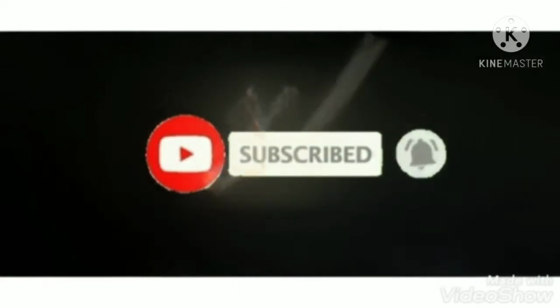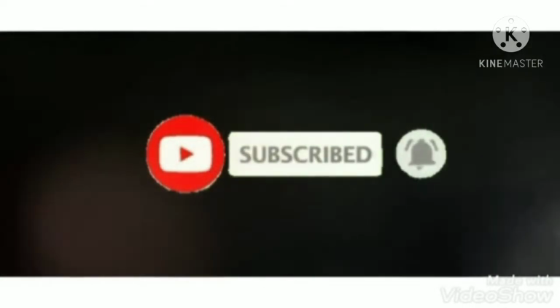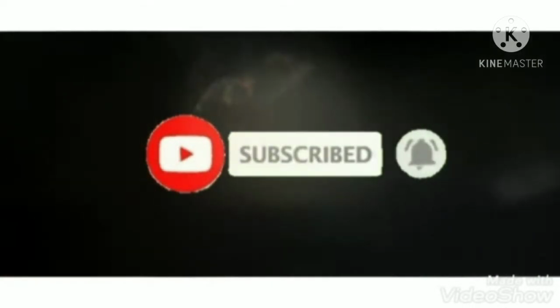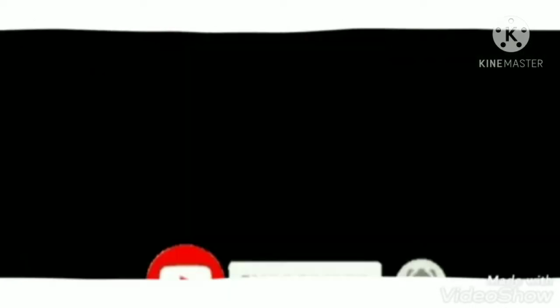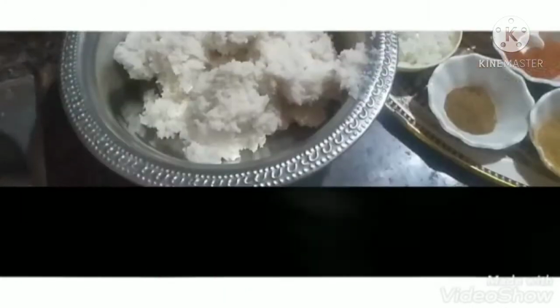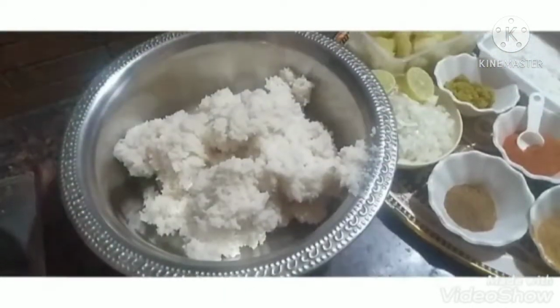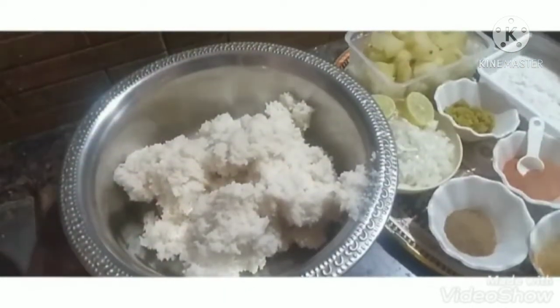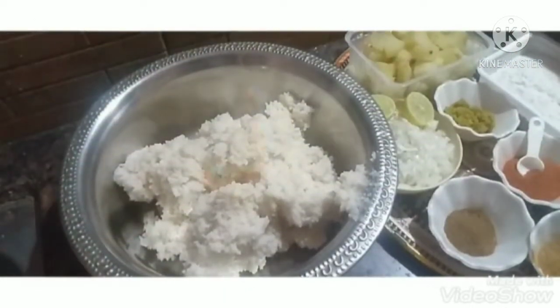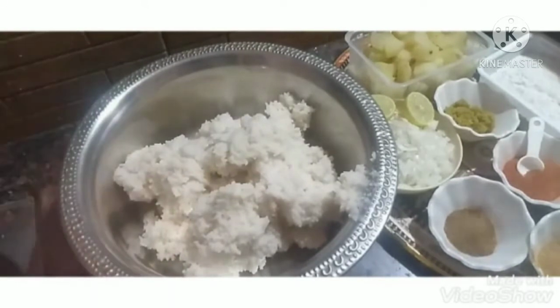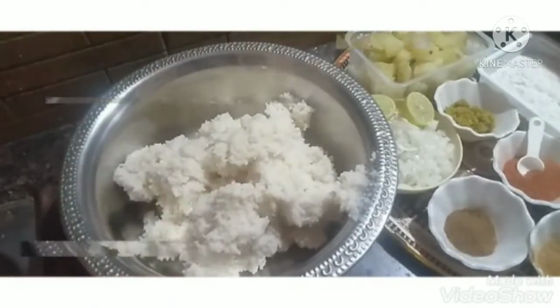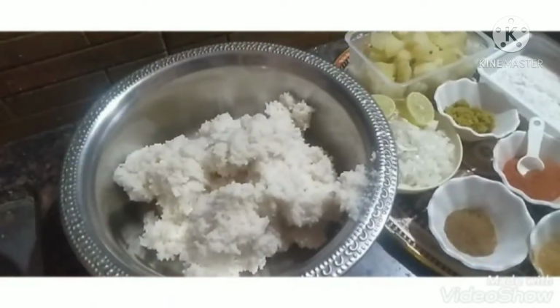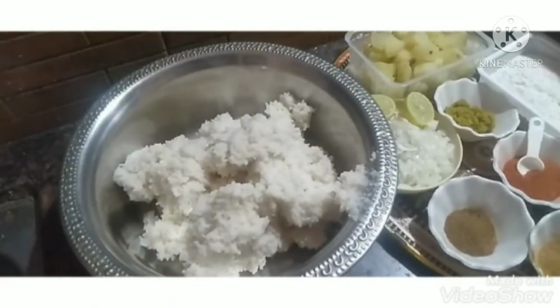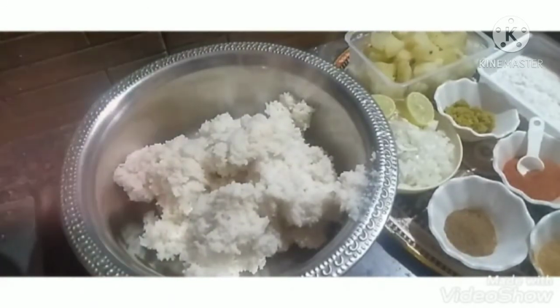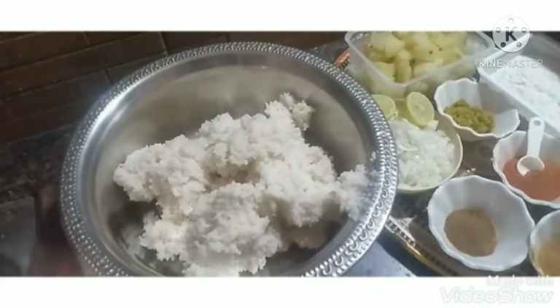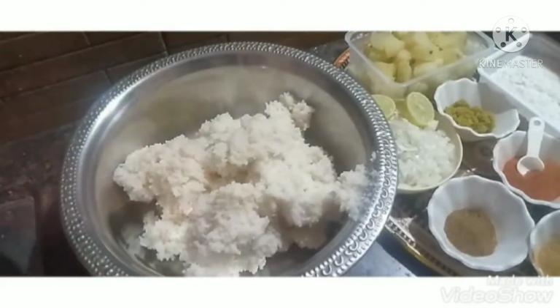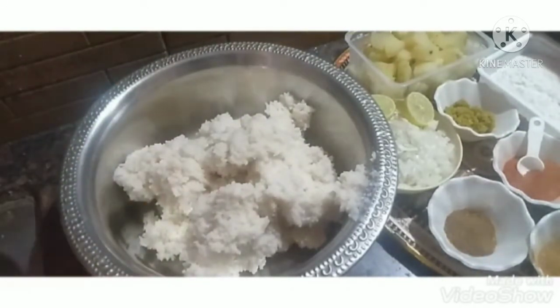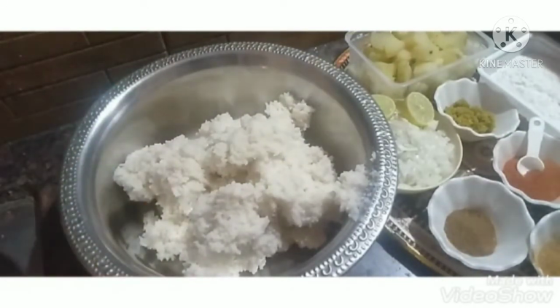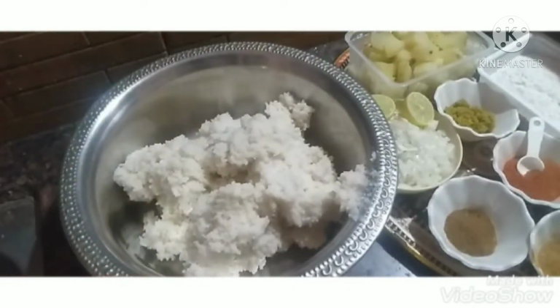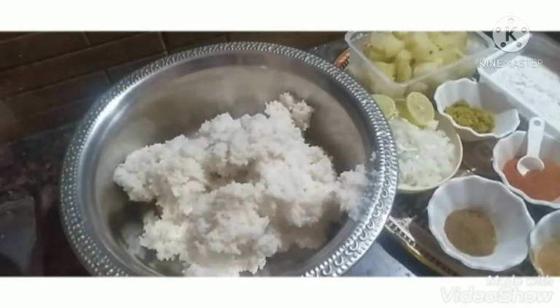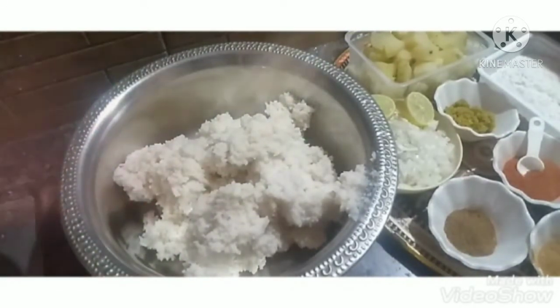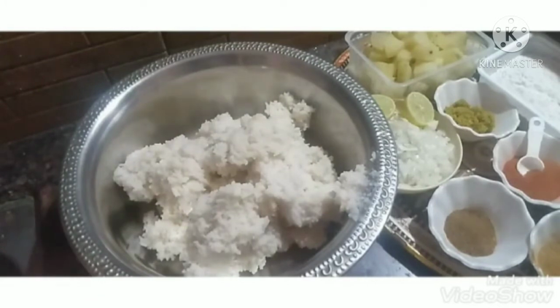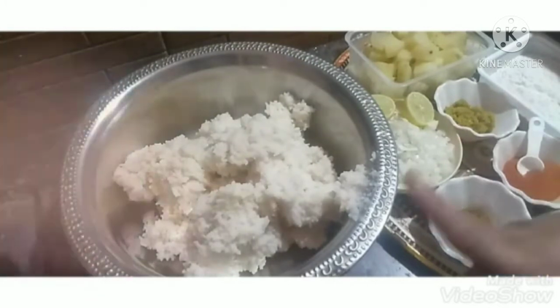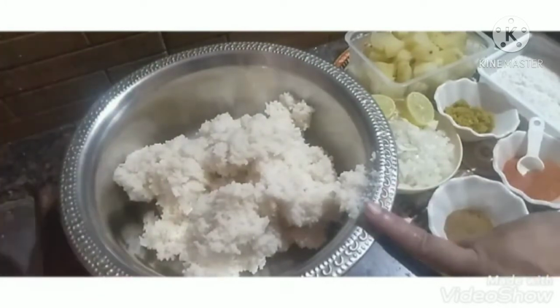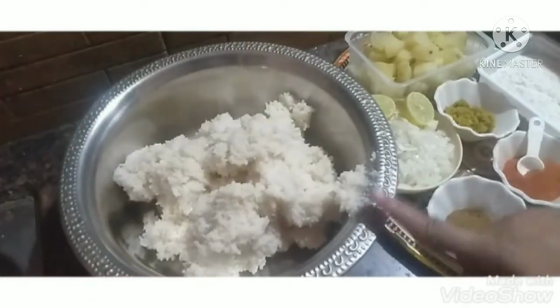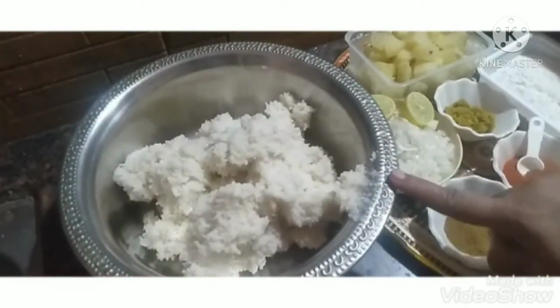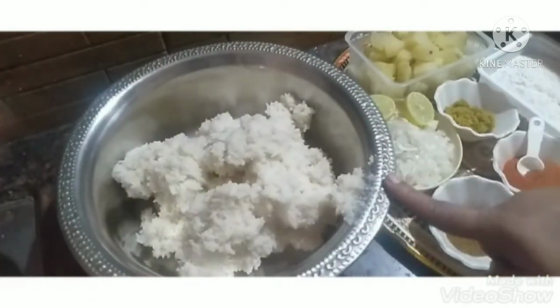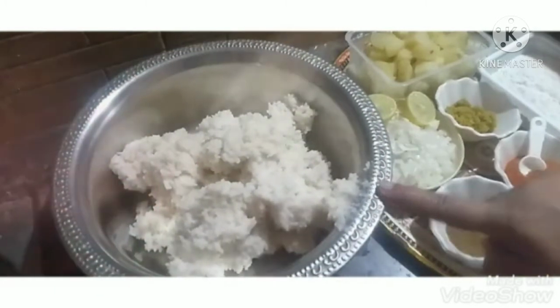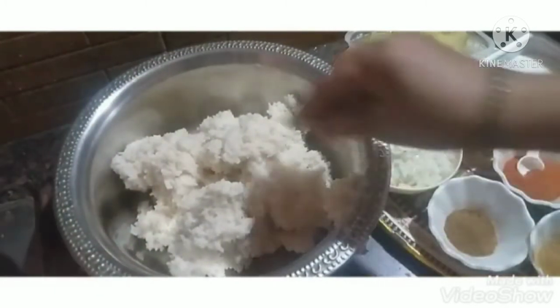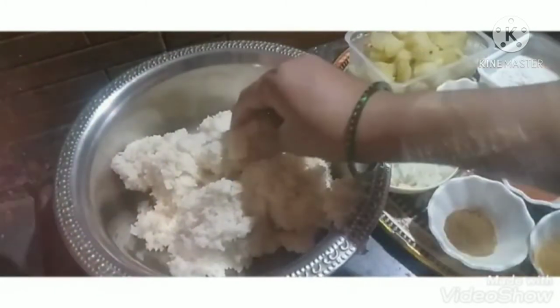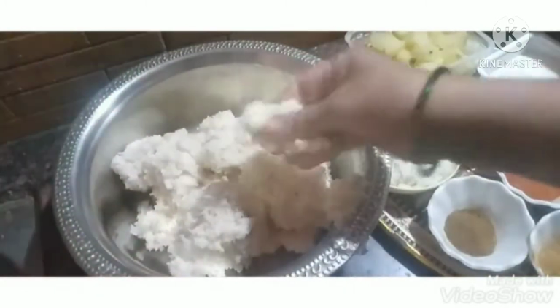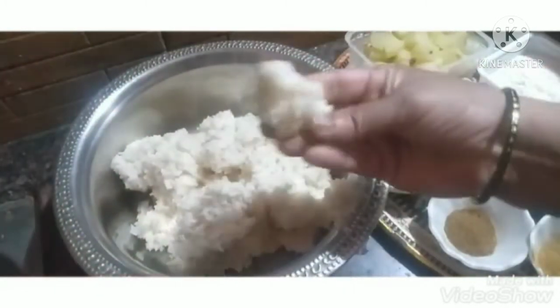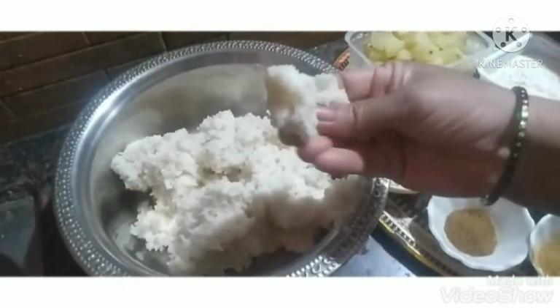Hi friends, welcome to Hithika channel. I am going to make a little preparation for this. They are going to make a good fish in the rice, and the rice will be cooked.